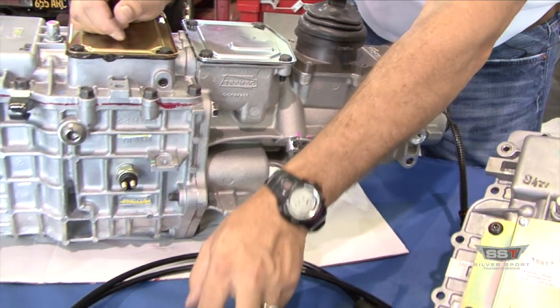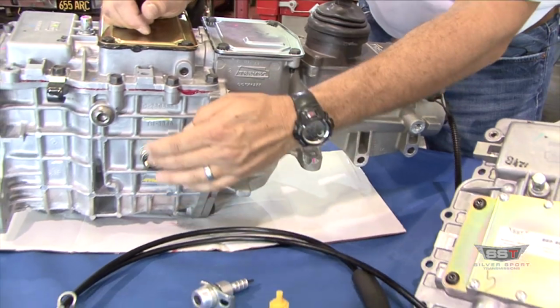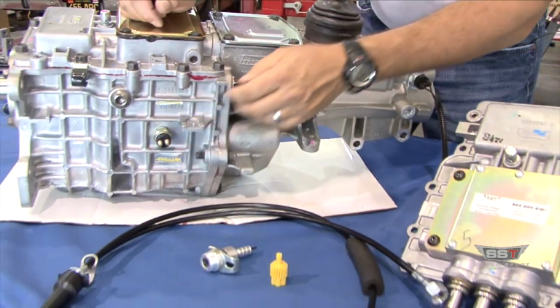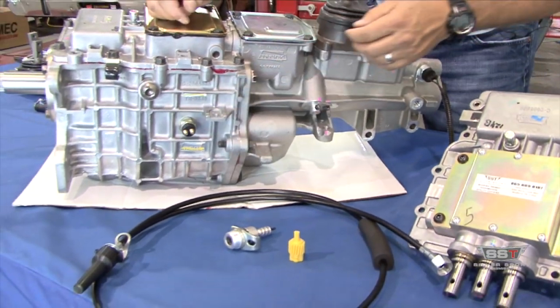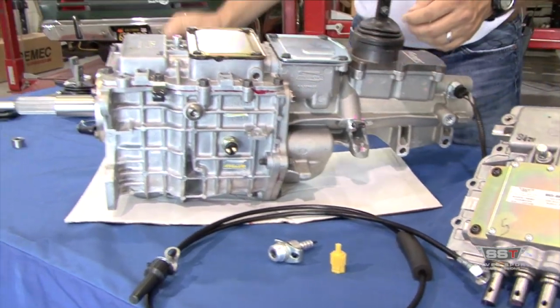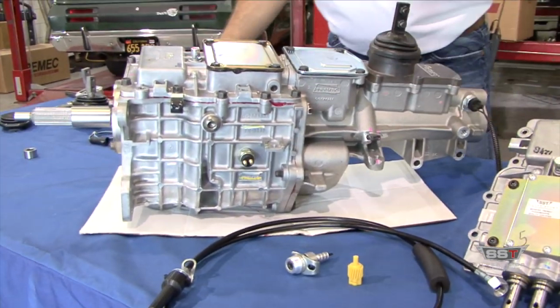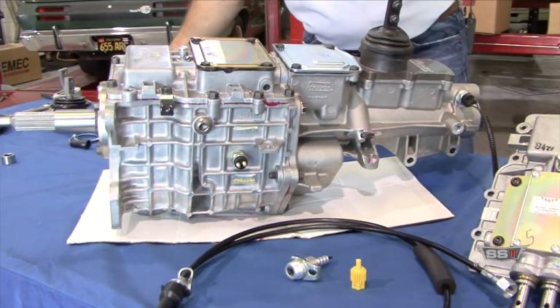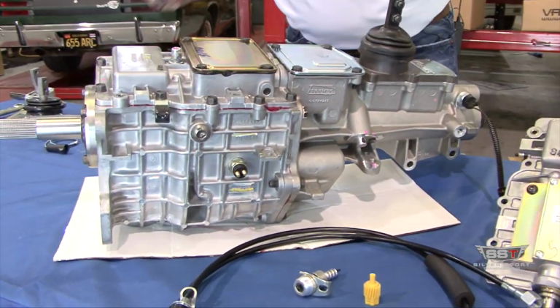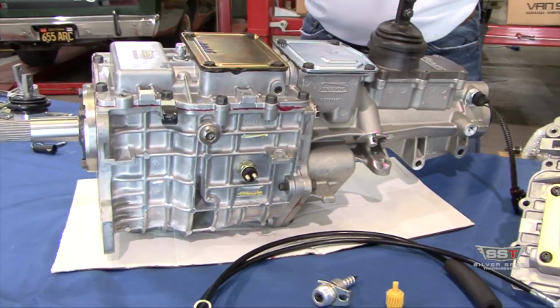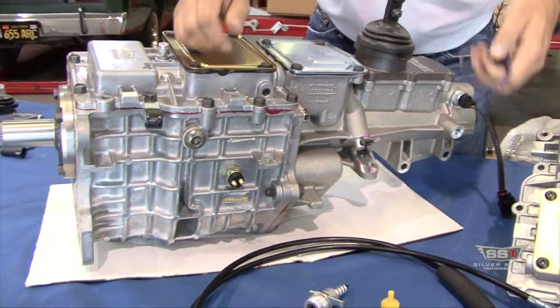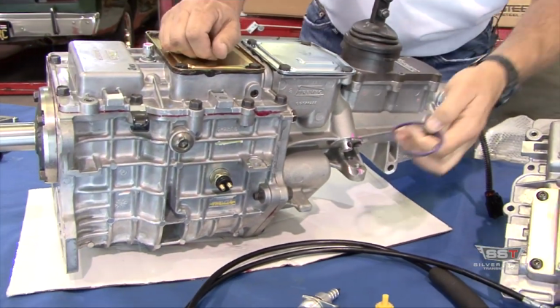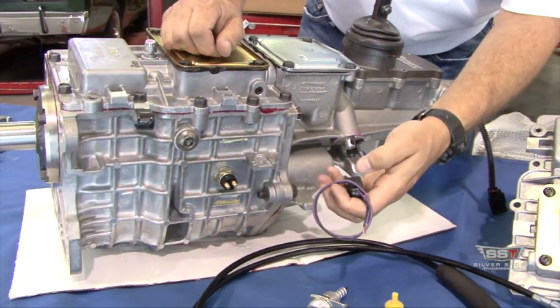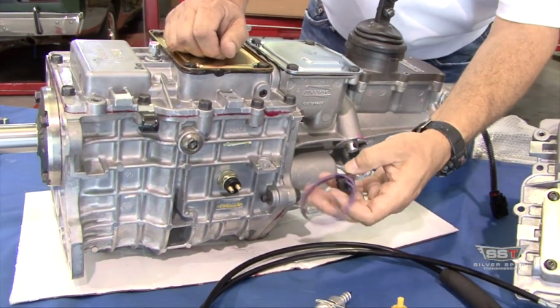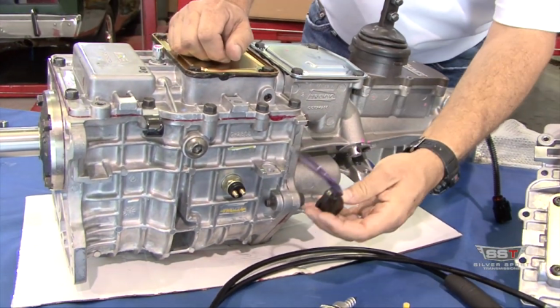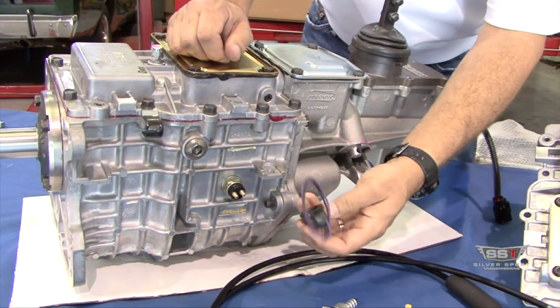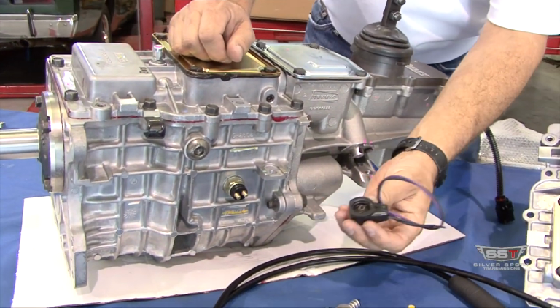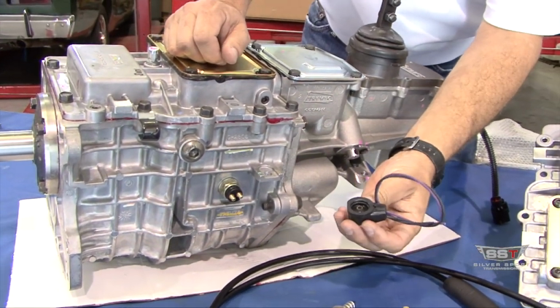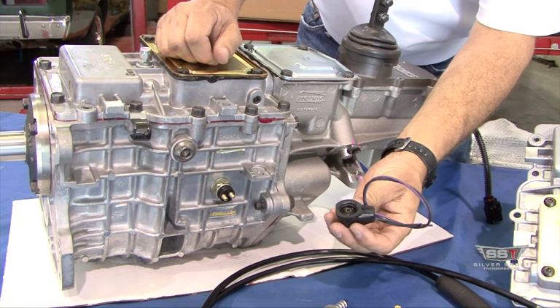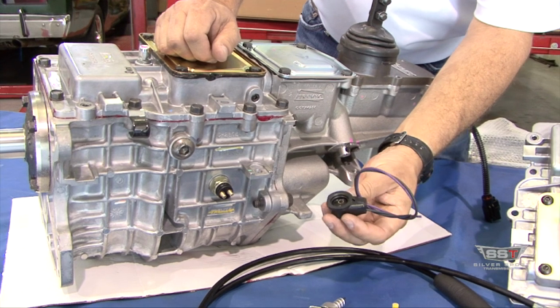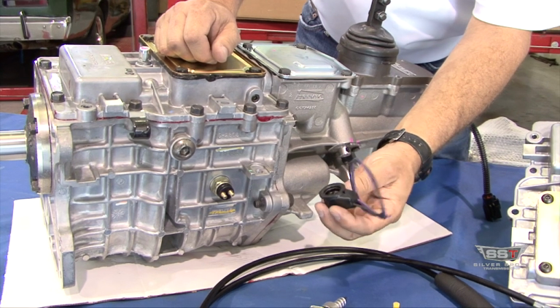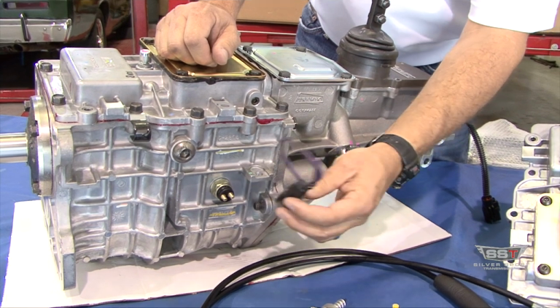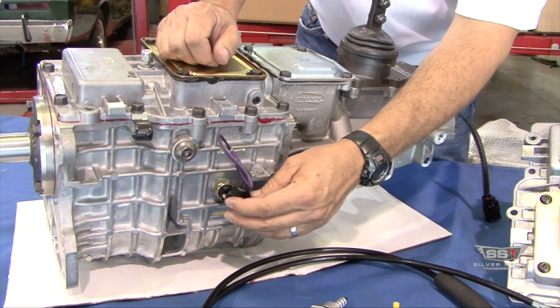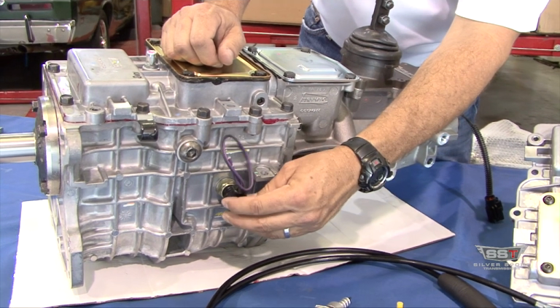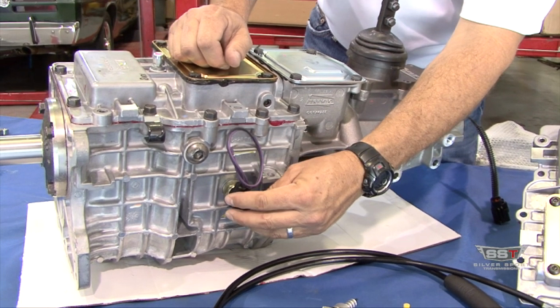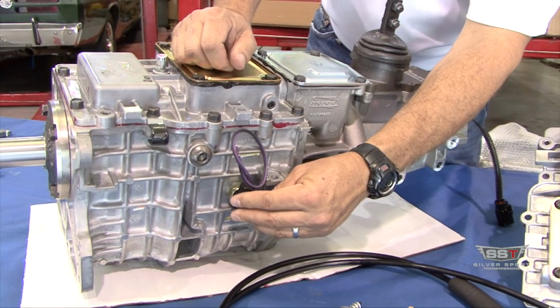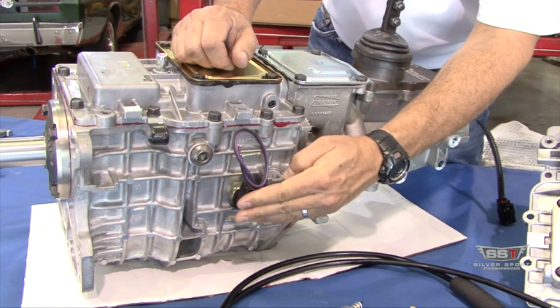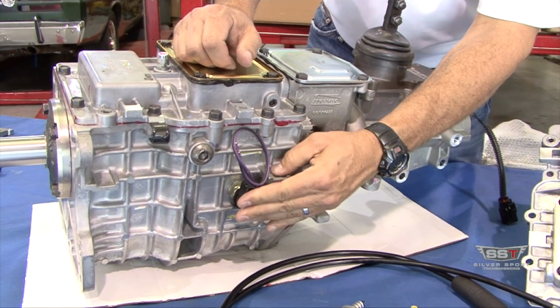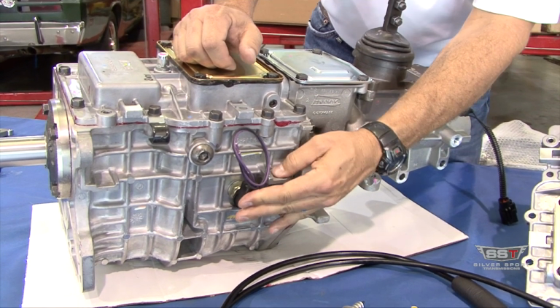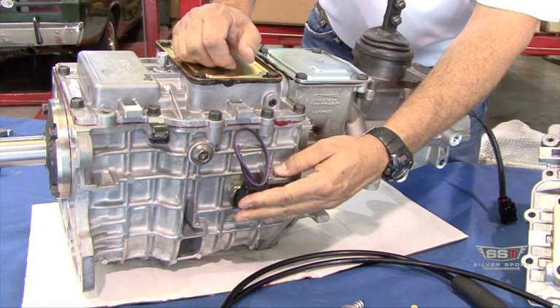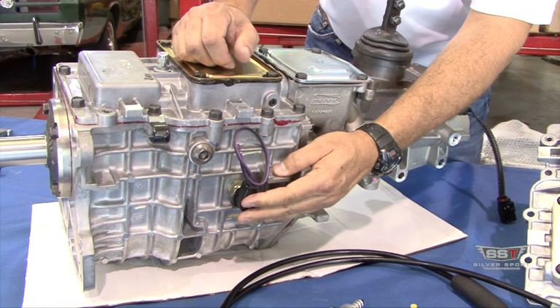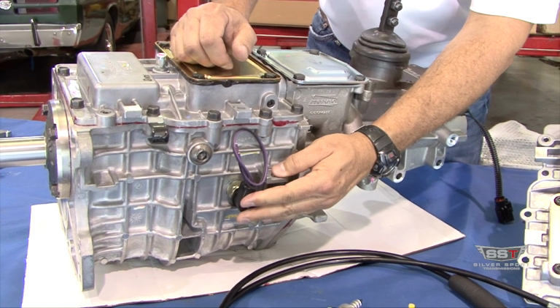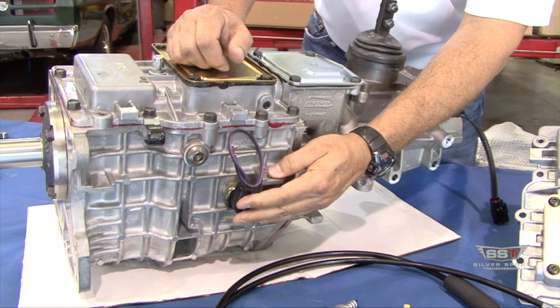Up here on the side, we have the backup light switch, or reverse light switch. We do have a nice weather pack pigtail that goes on here to keep your backup lights functional.